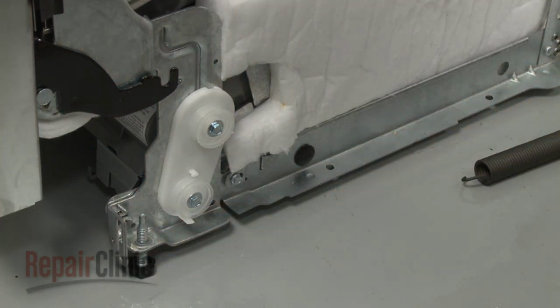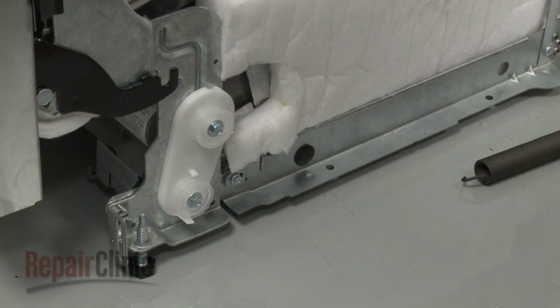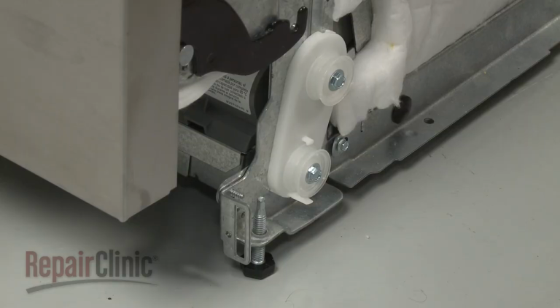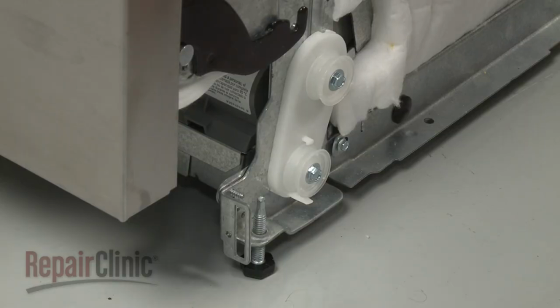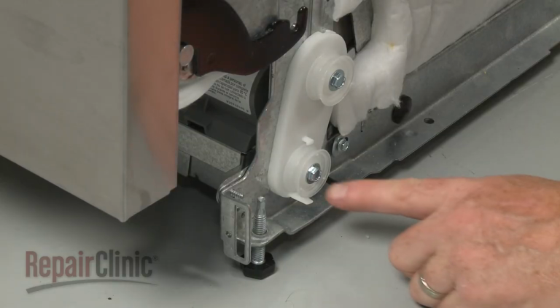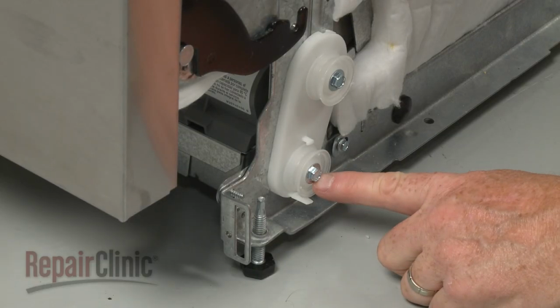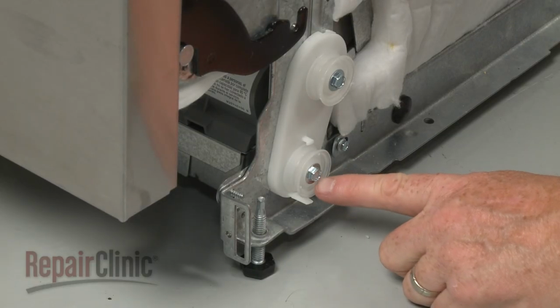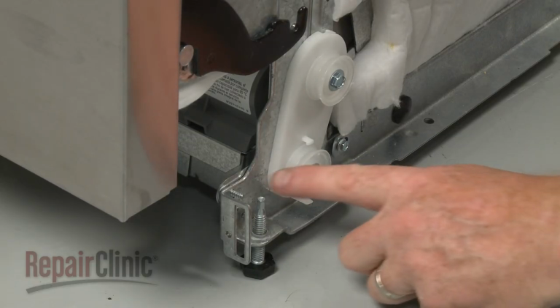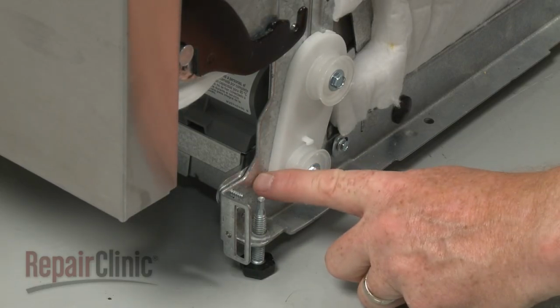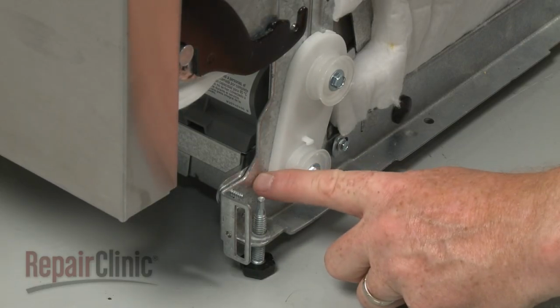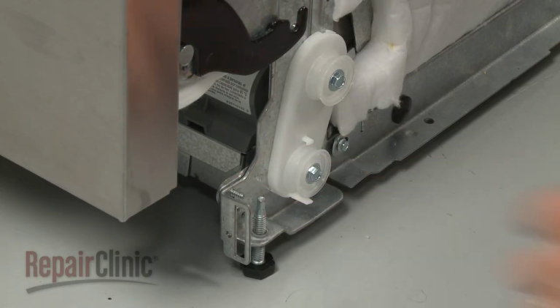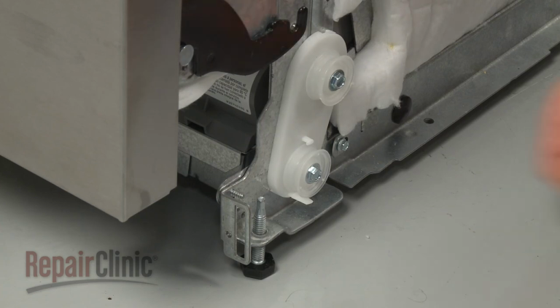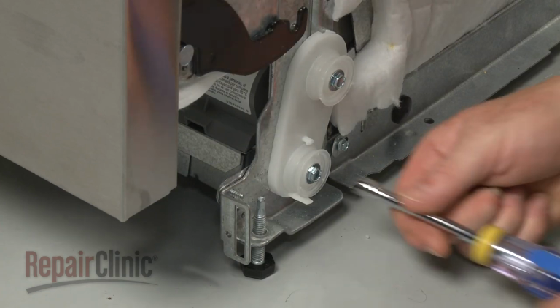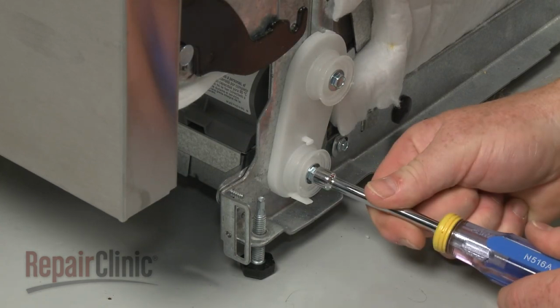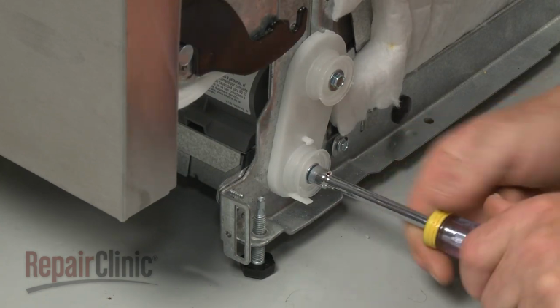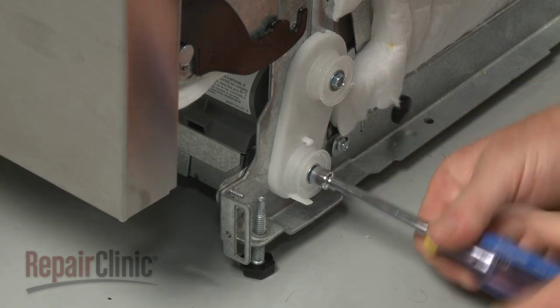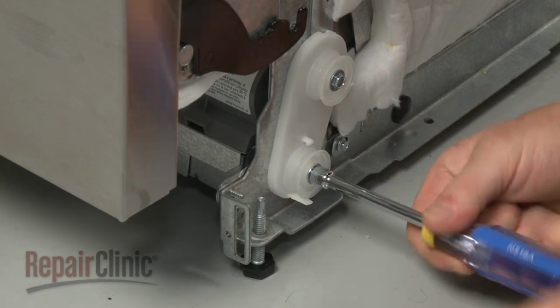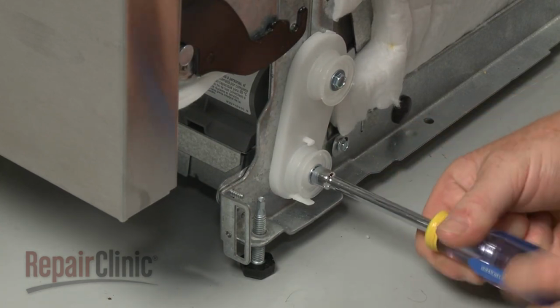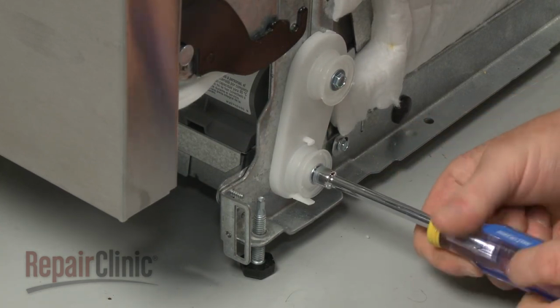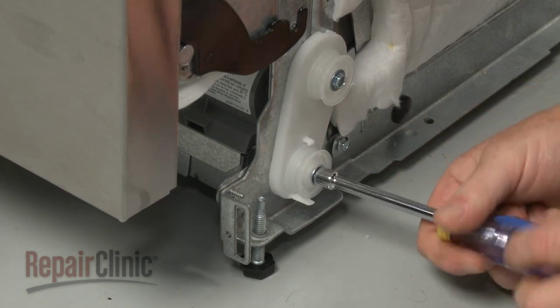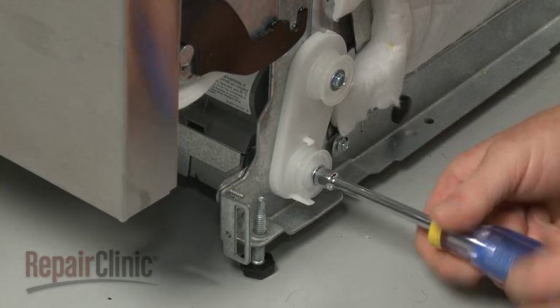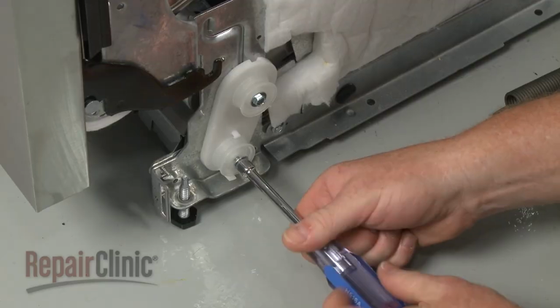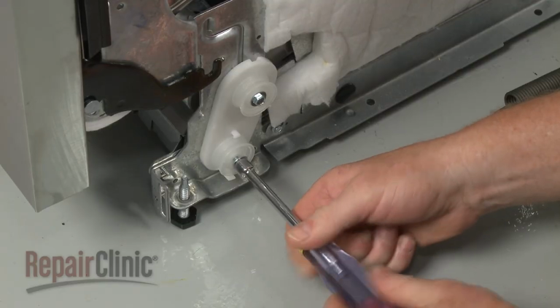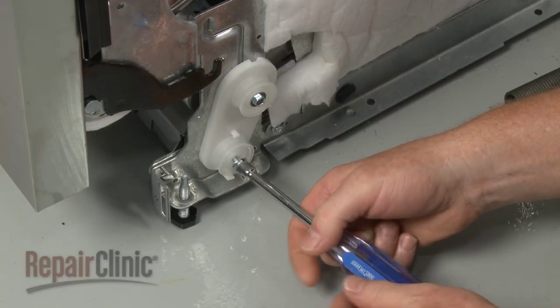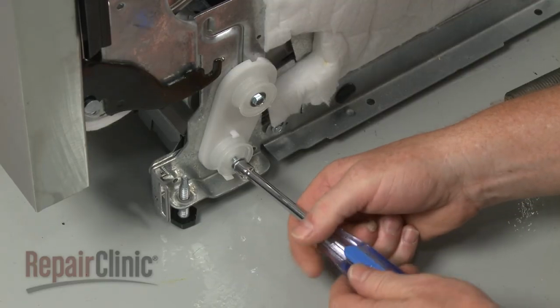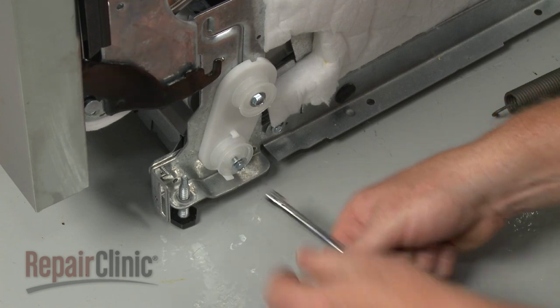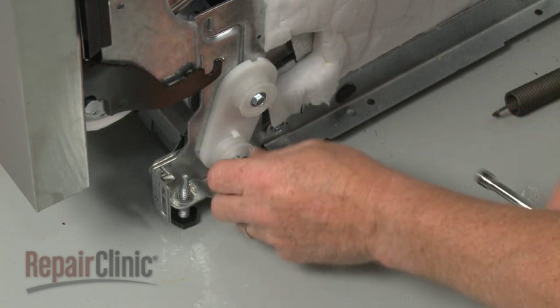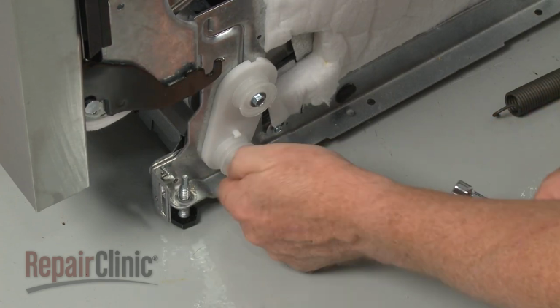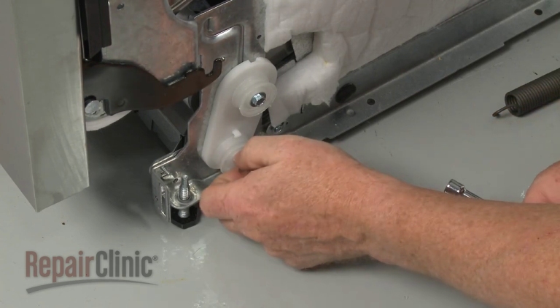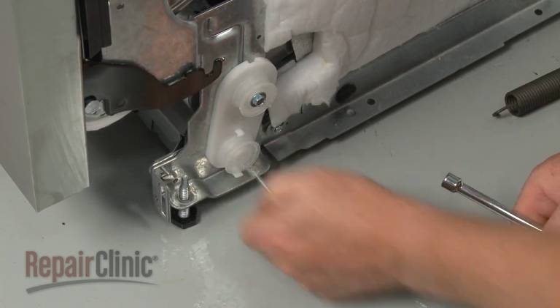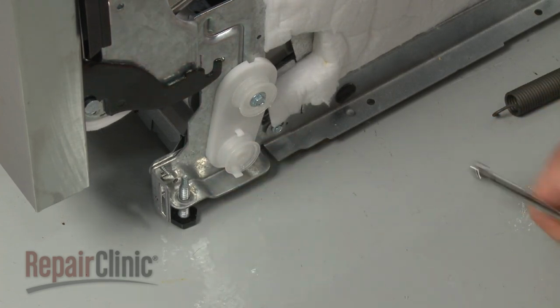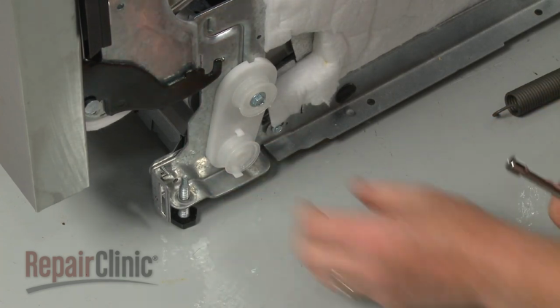Note which frame hole the lower screw is secured in, then use a 5/16-inch socket or nut driver to unthread the screw. You can now remove the old roller assembly.